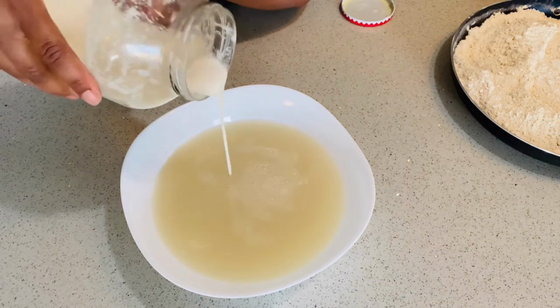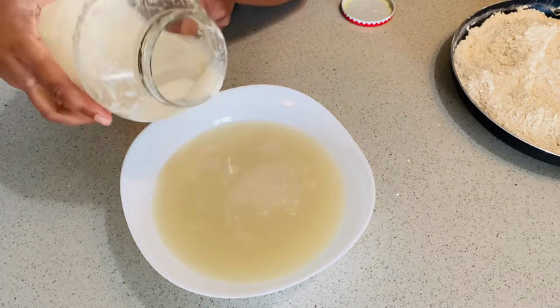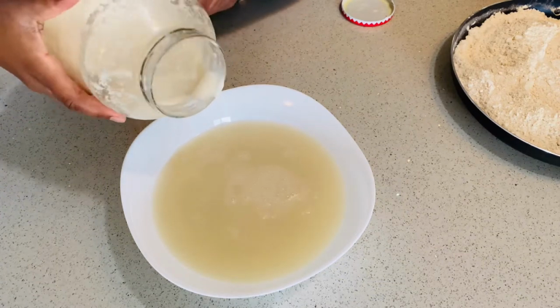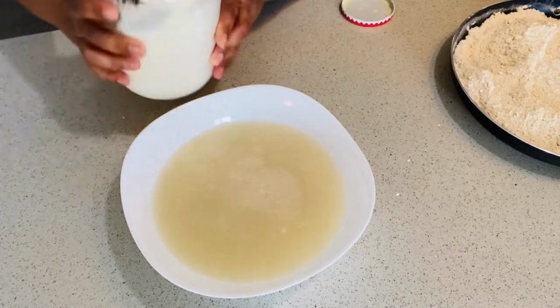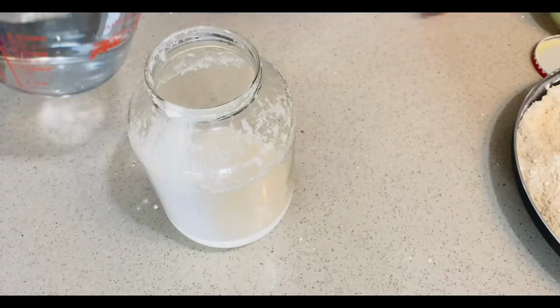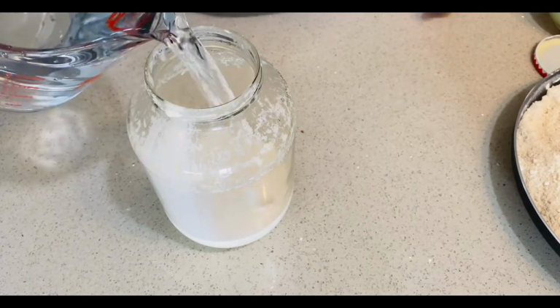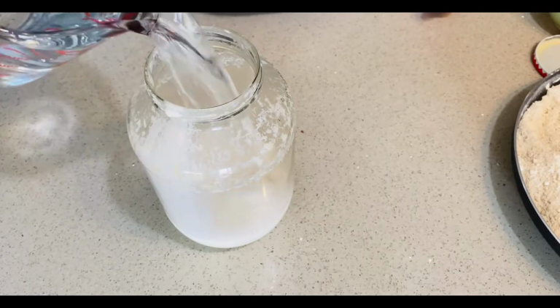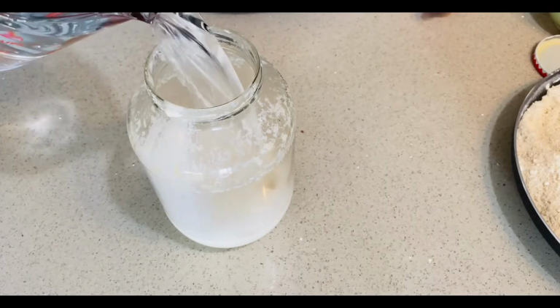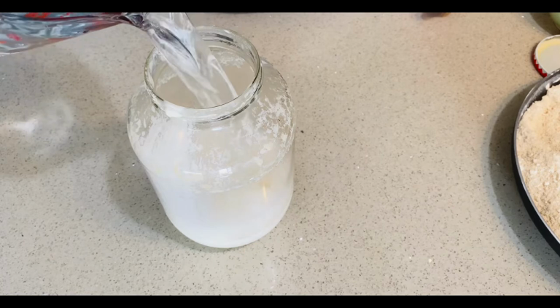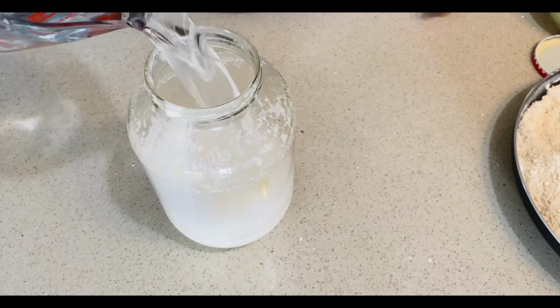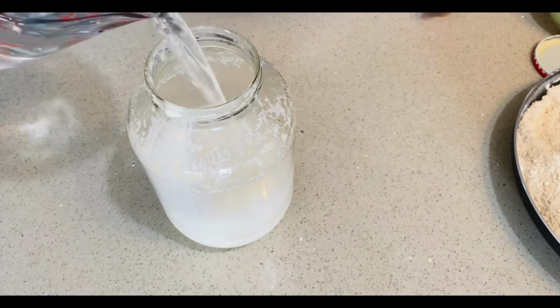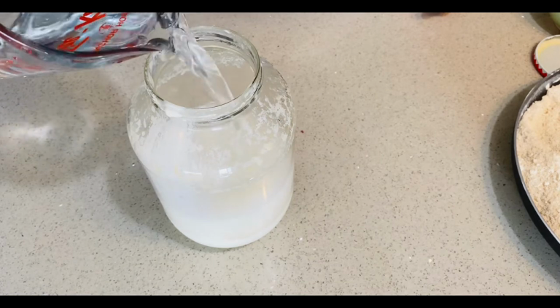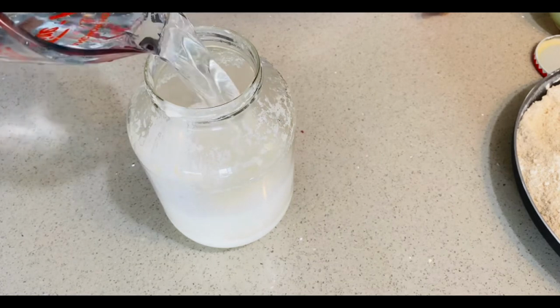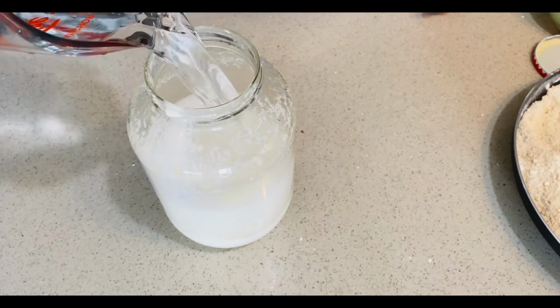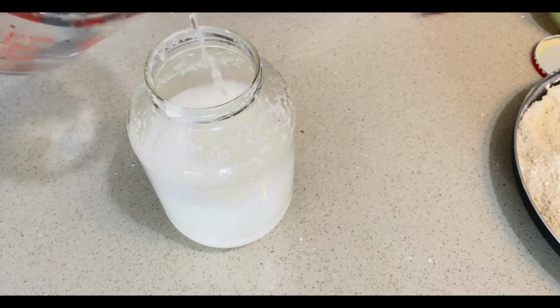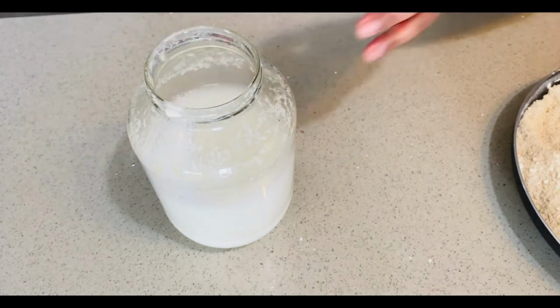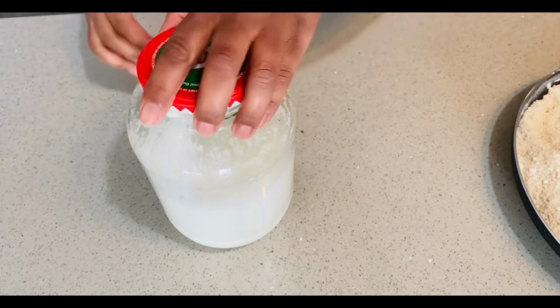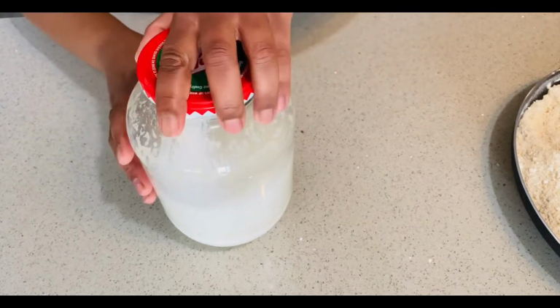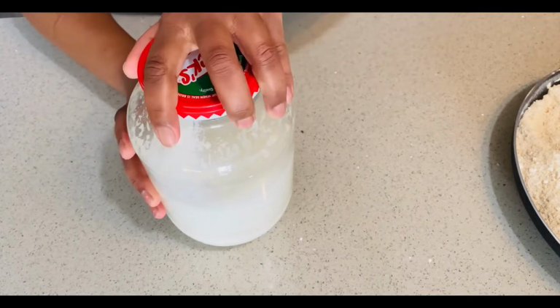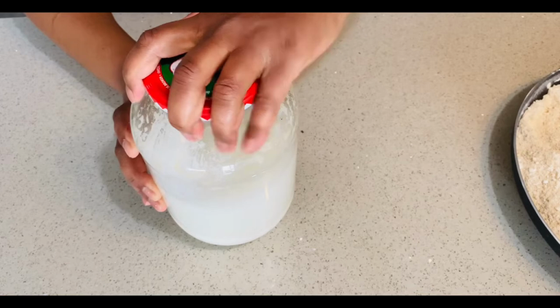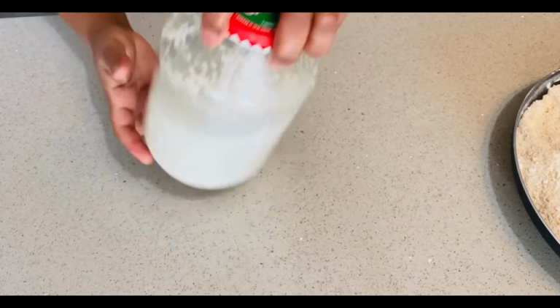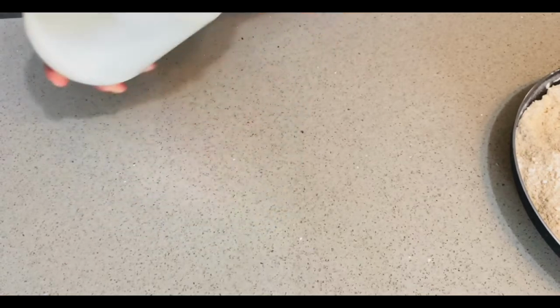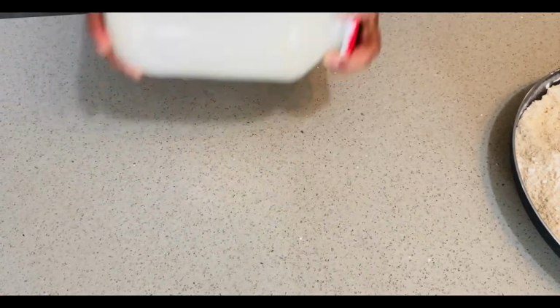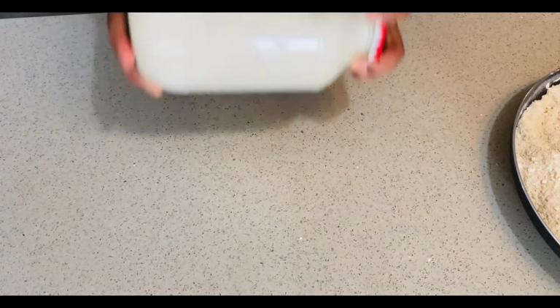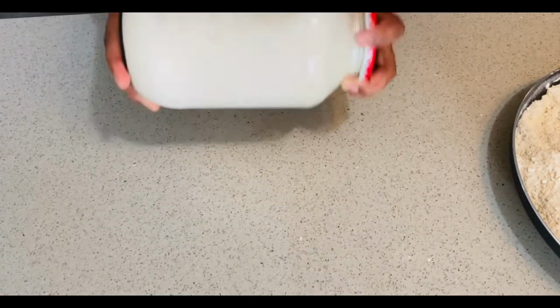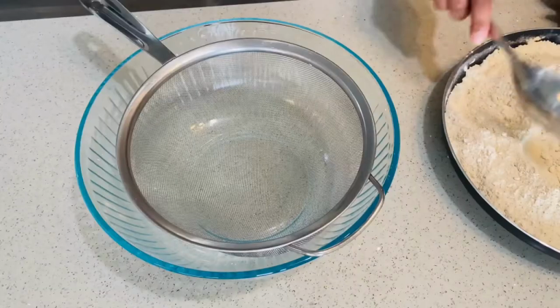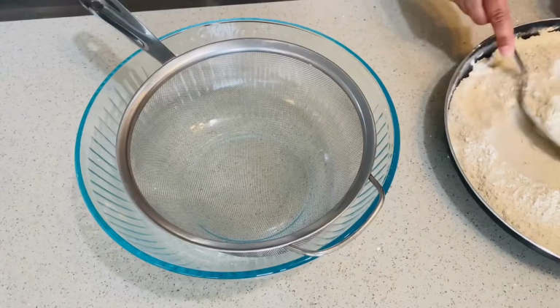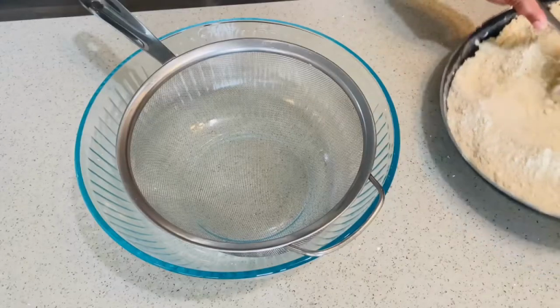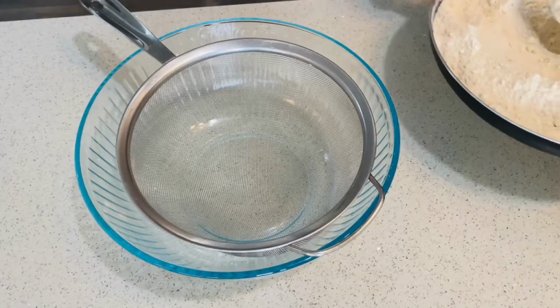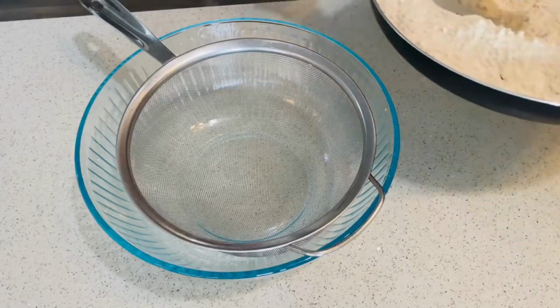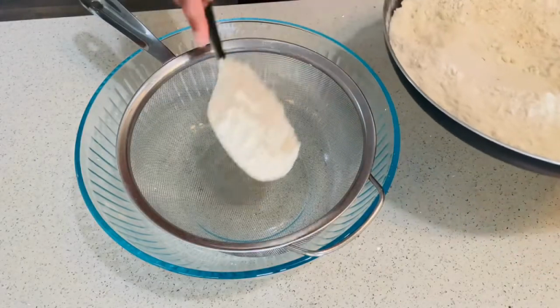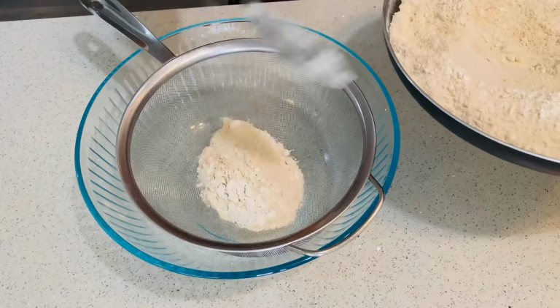I just grabbed my starter from the fridge, poured off the liquid, and I'm just adding fresh water to it. We're just going to give it a good shake. Have that ready once the flour is cooled enough.